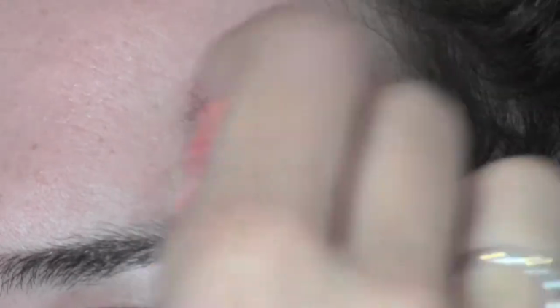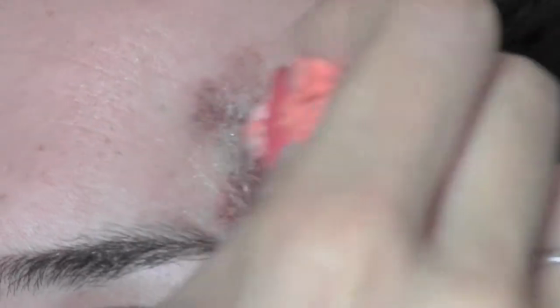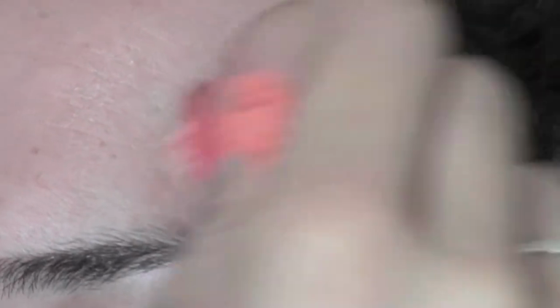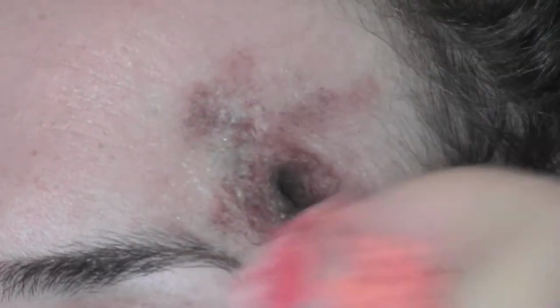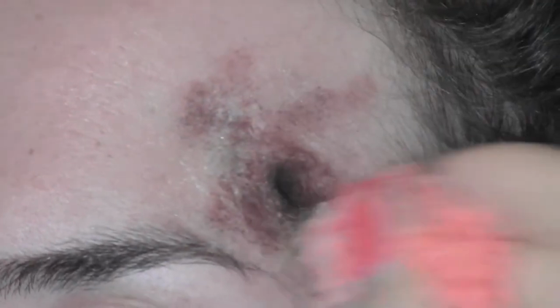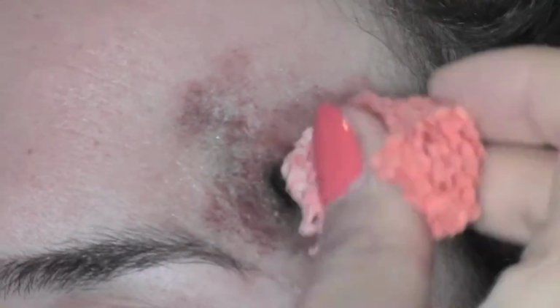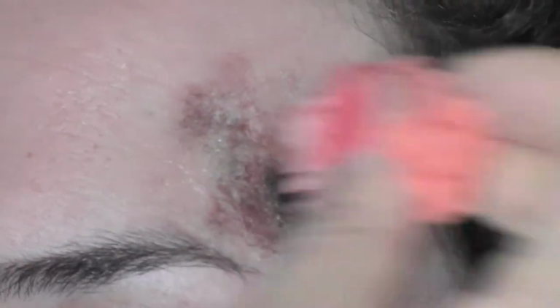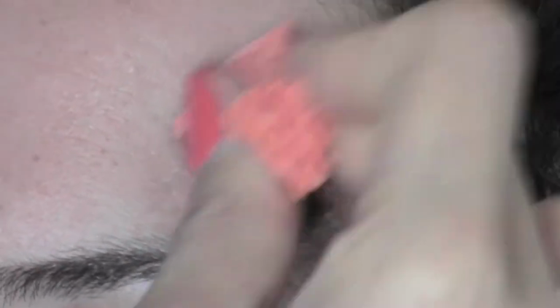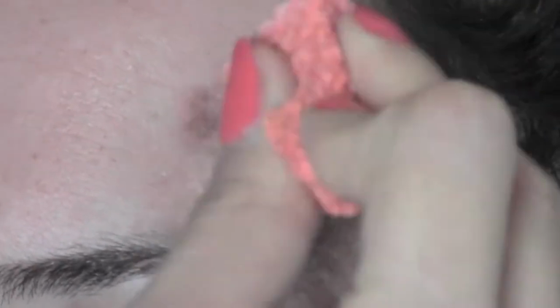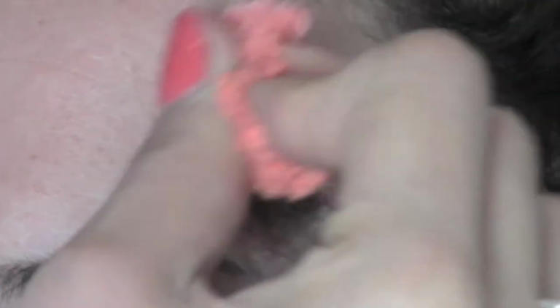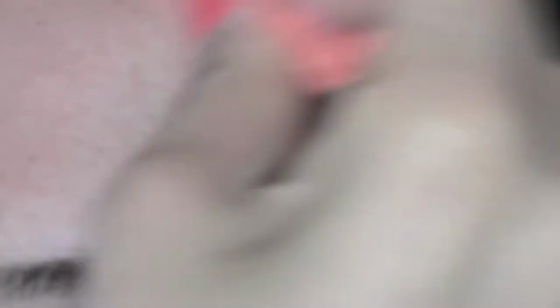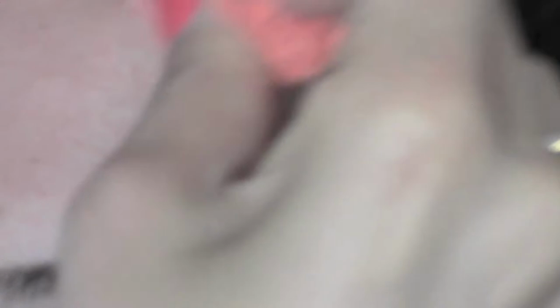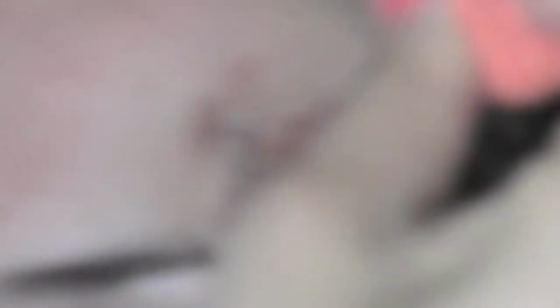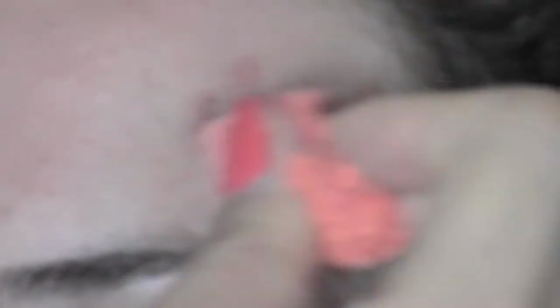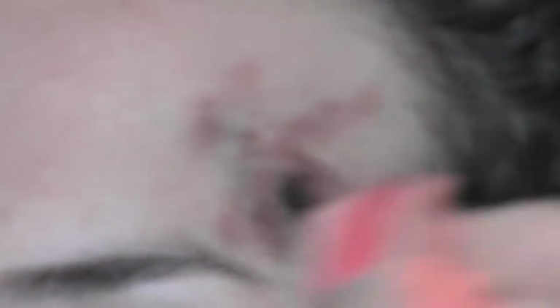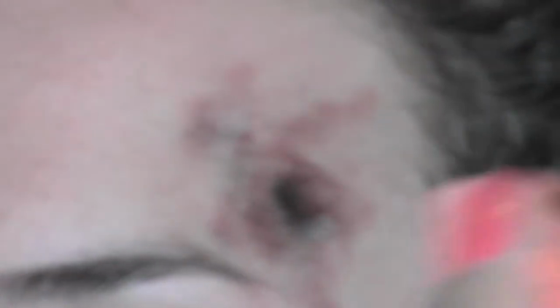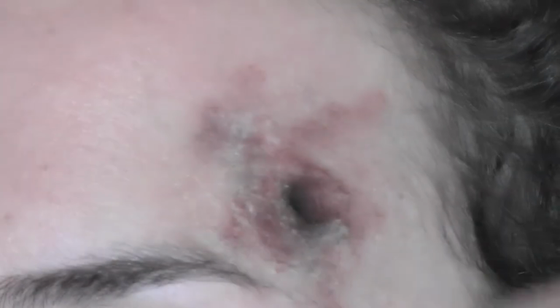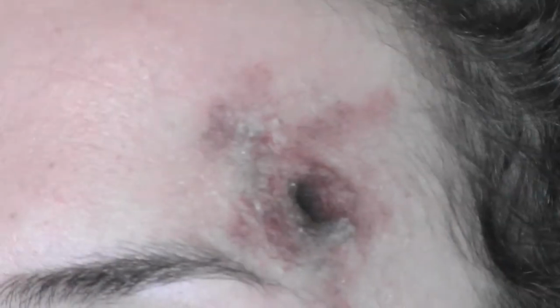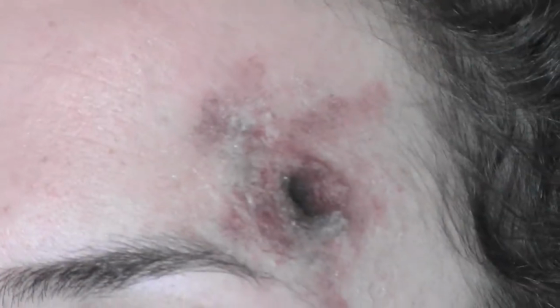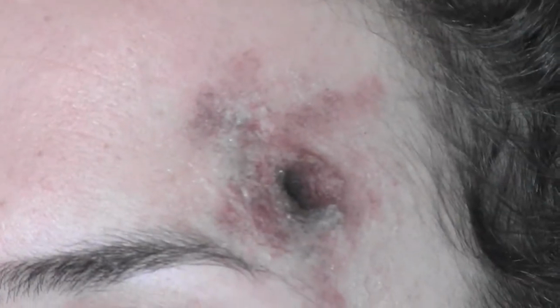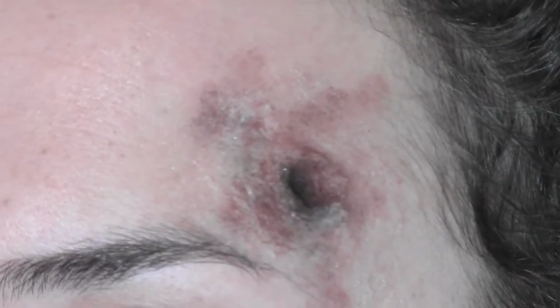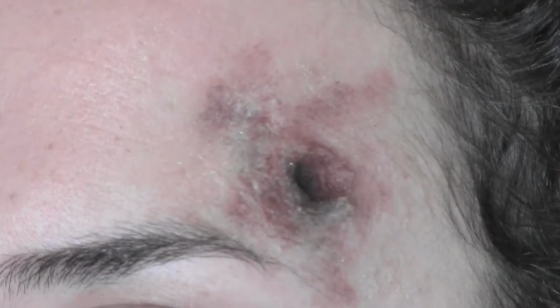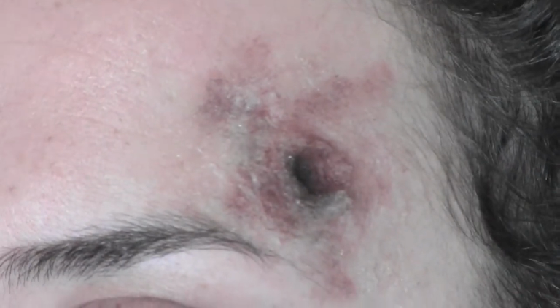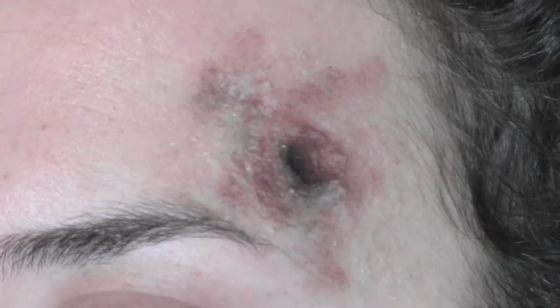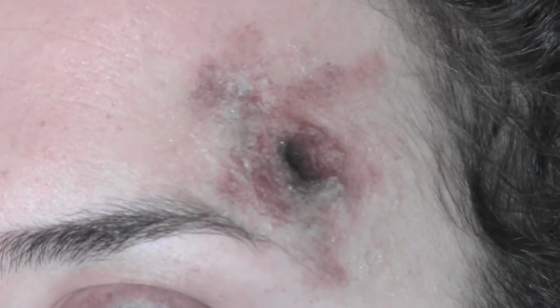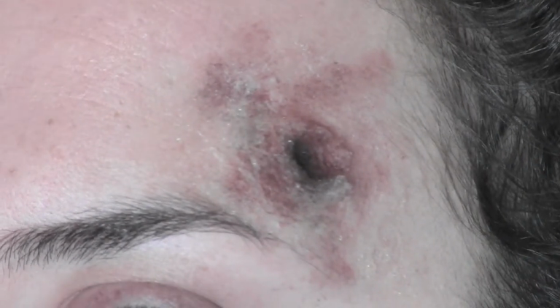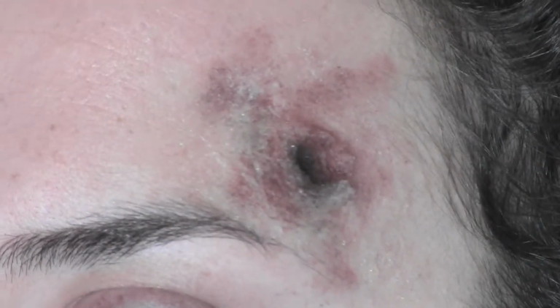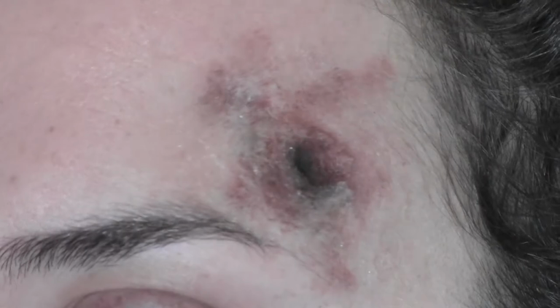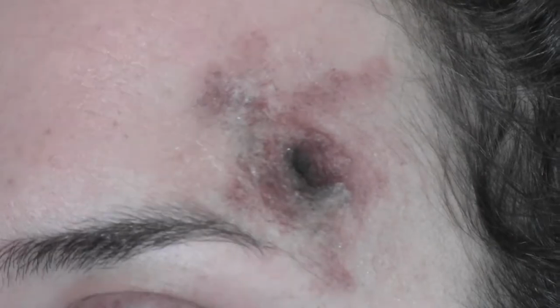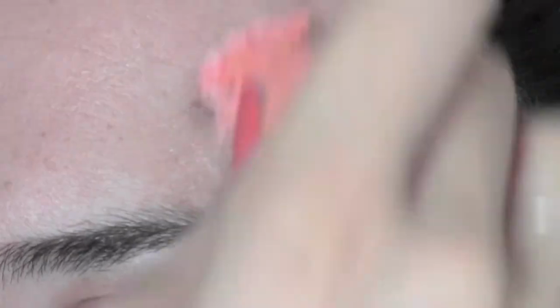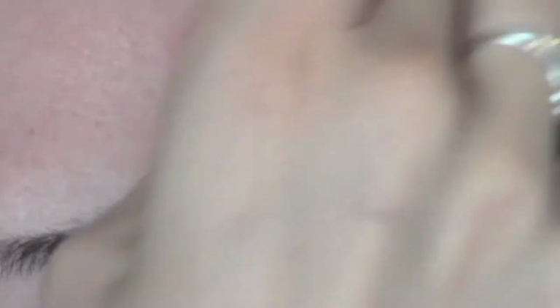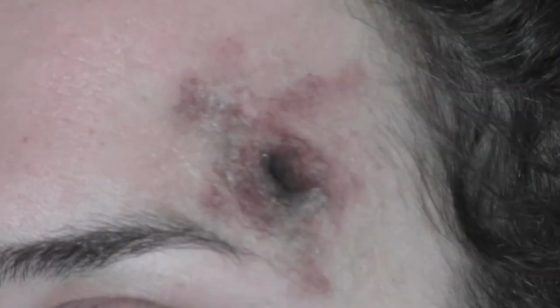I'm using the stipple sponge again to blend everything together so it looks like the color comes from within the skin, because obviously the skin is bruised.